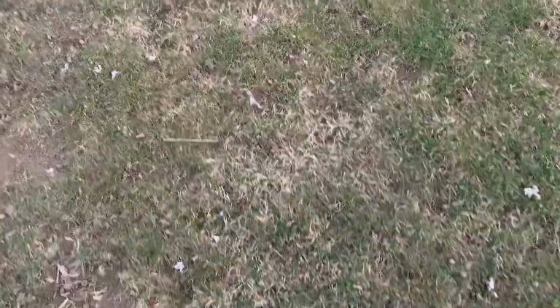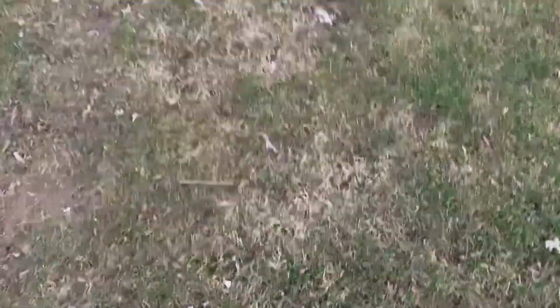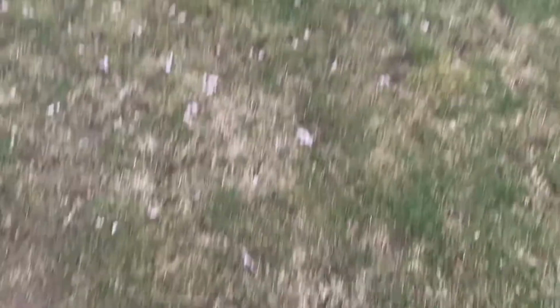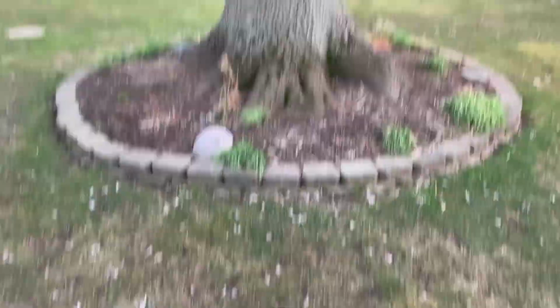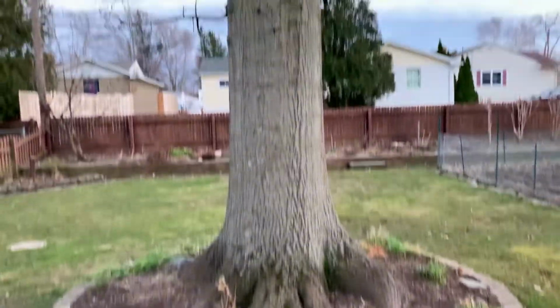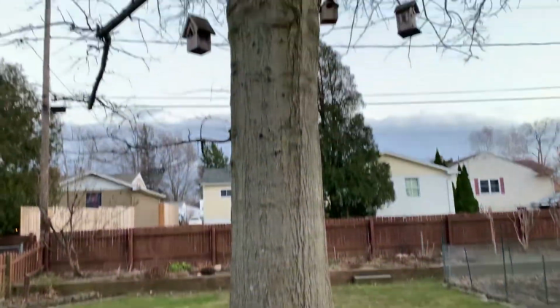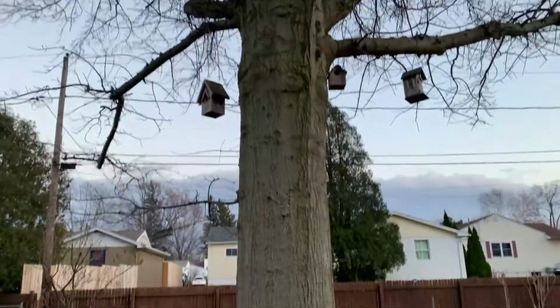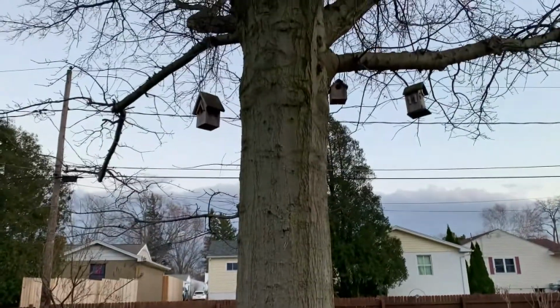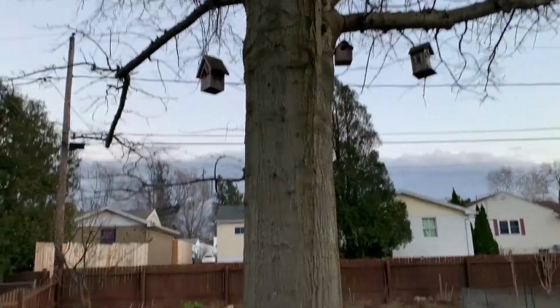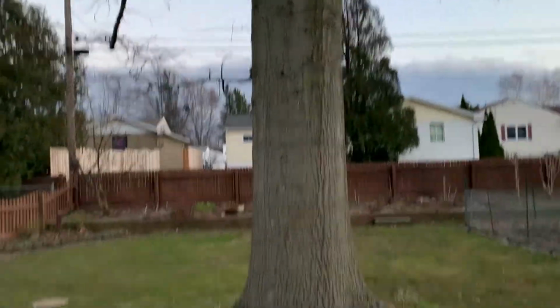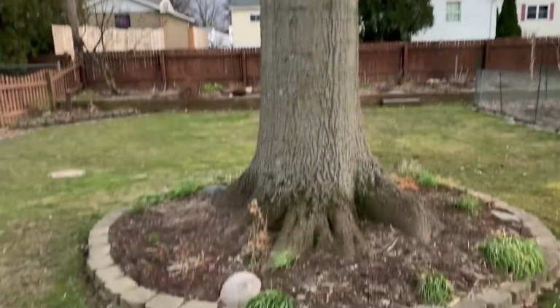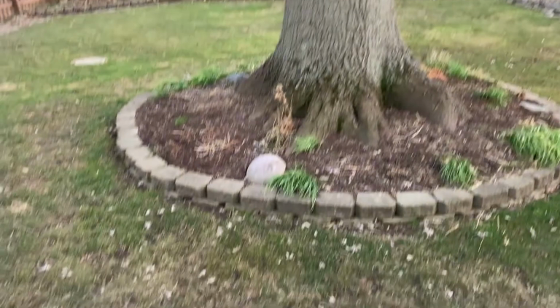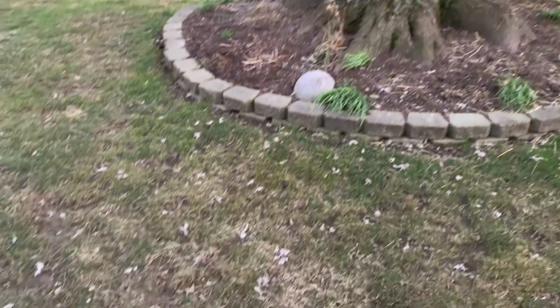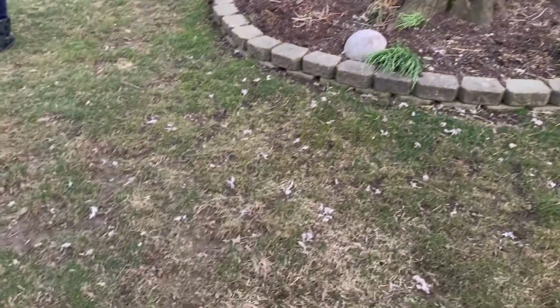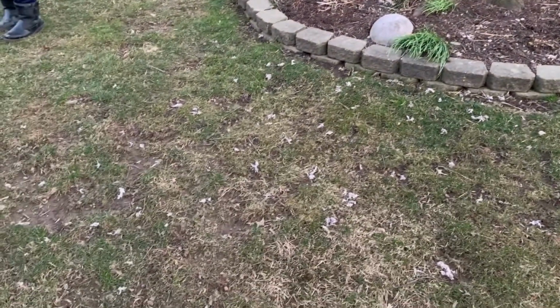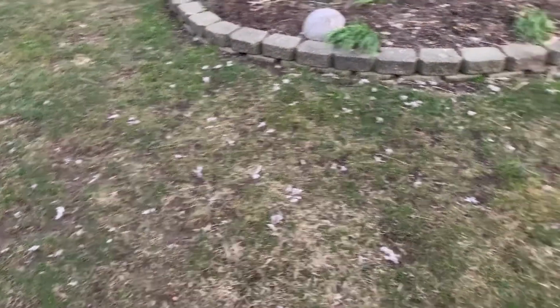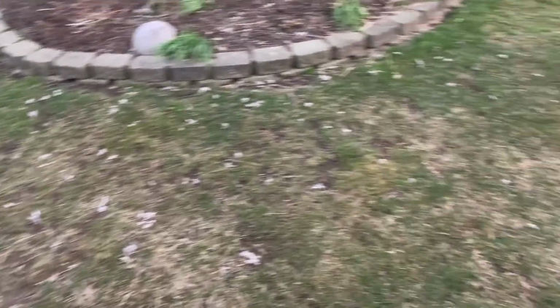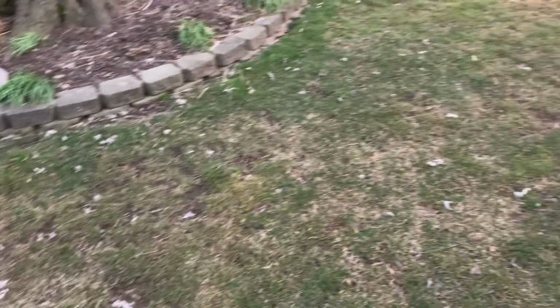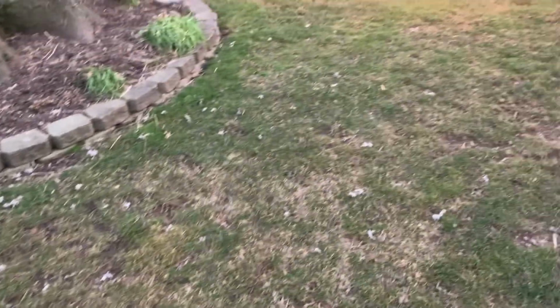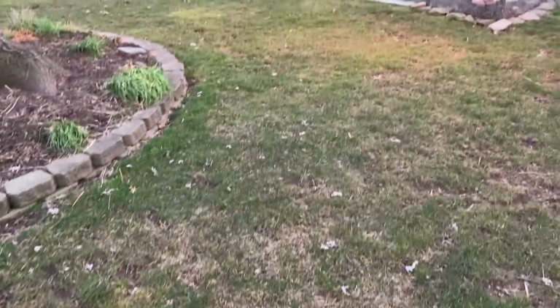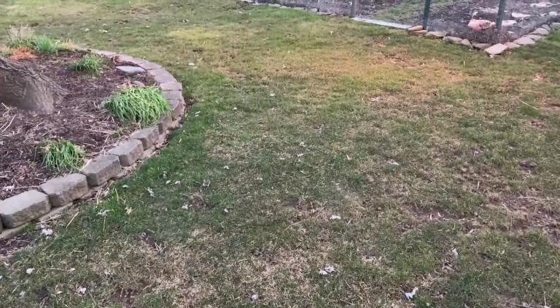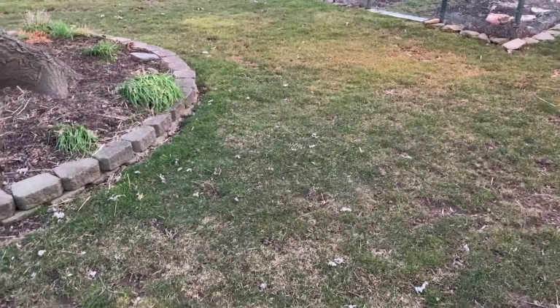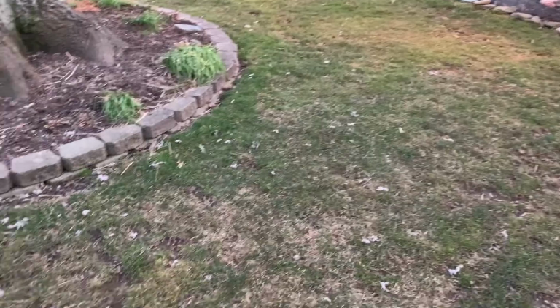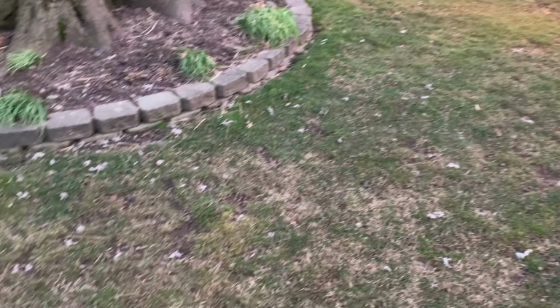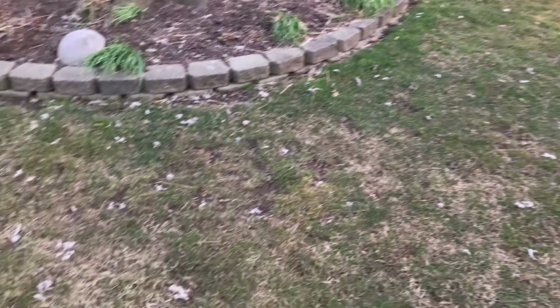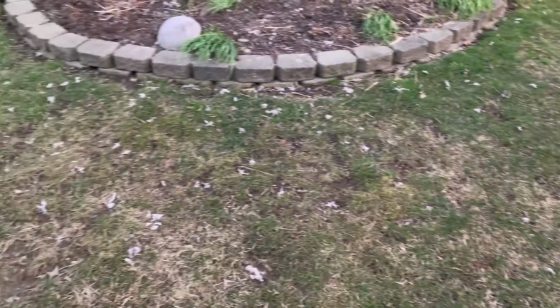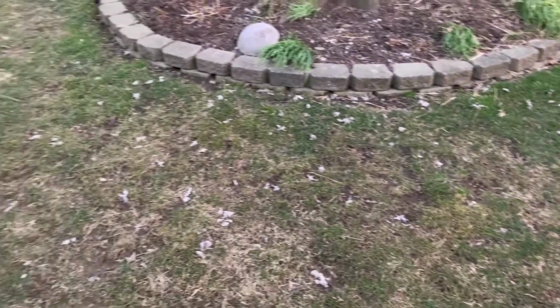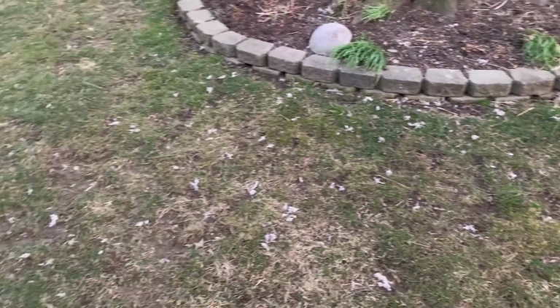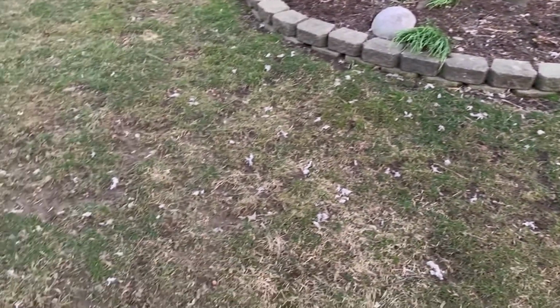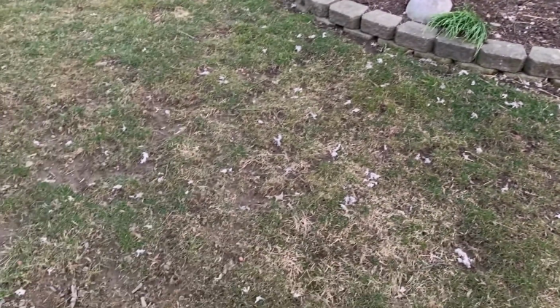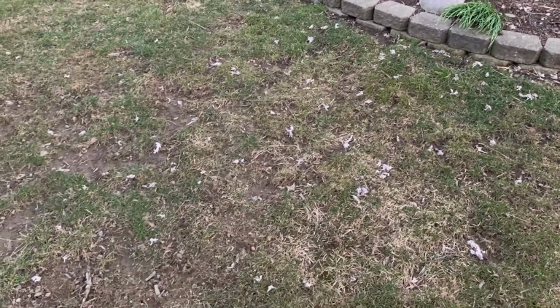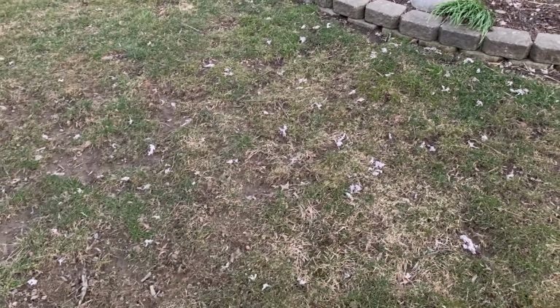So we have some birdhouses up in our tree and they're spring cleaning — pulling everything out of them. It's really windy here so I won't be on long. That's what our yard looks like now.